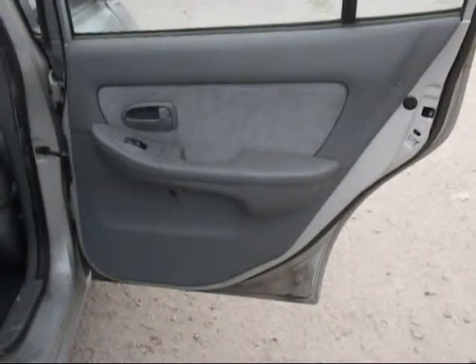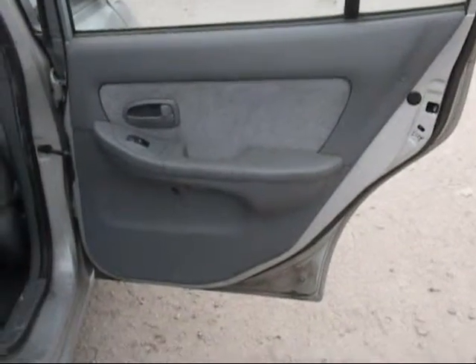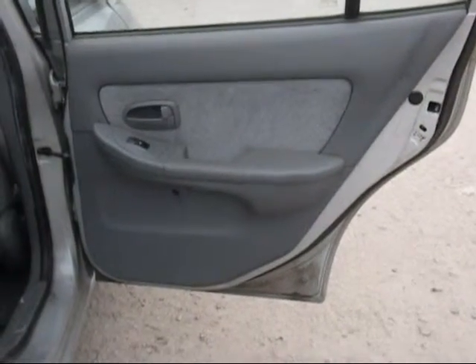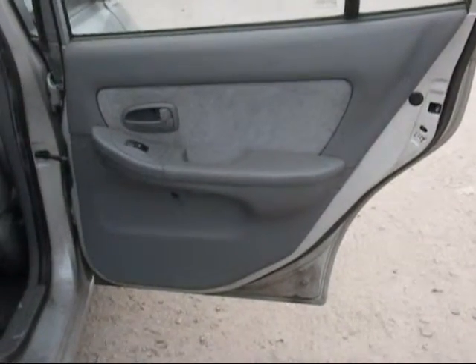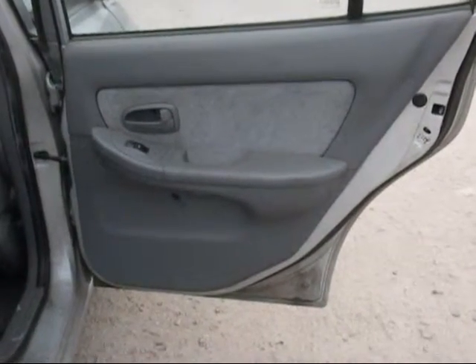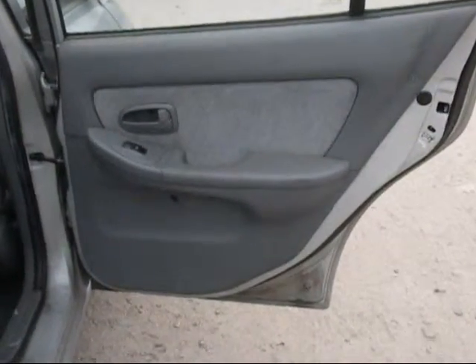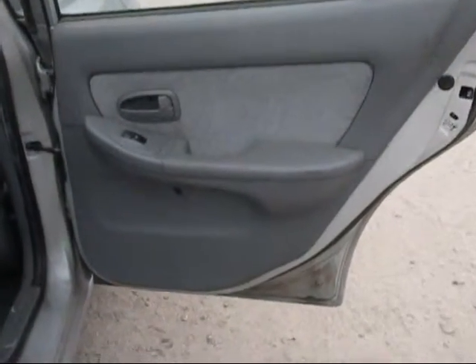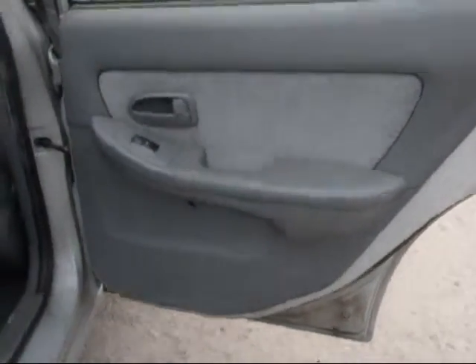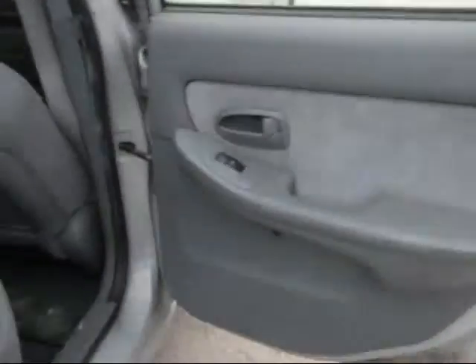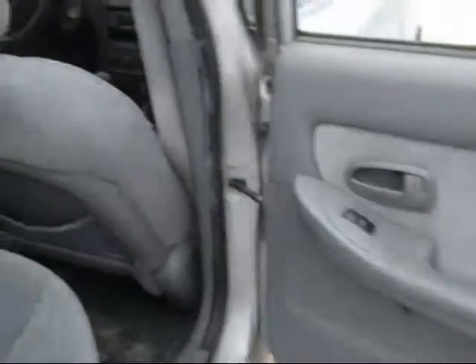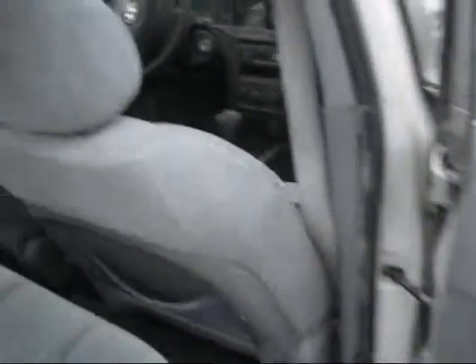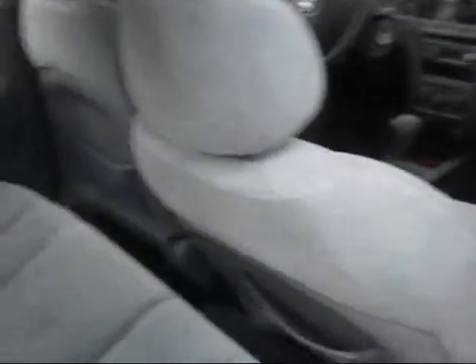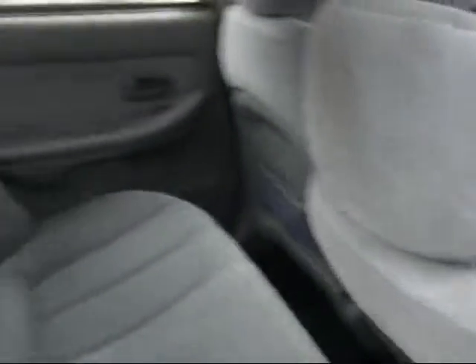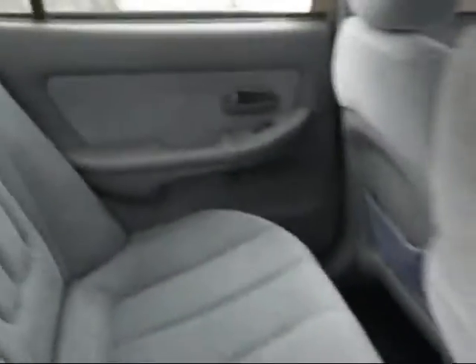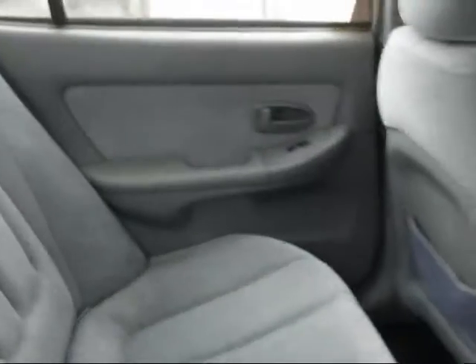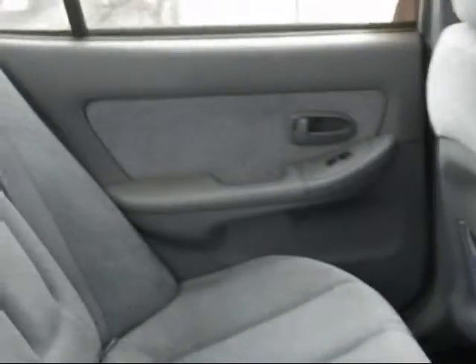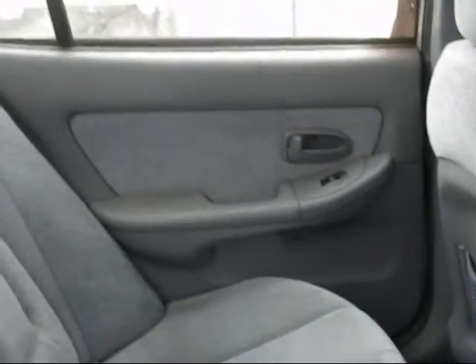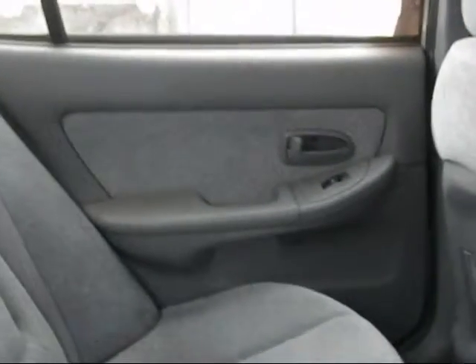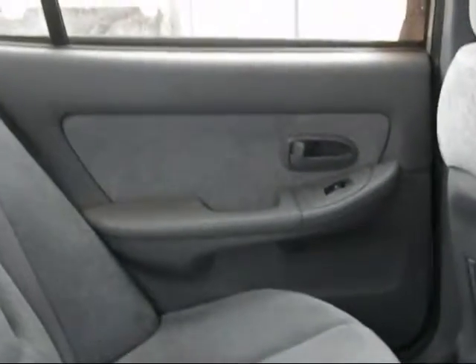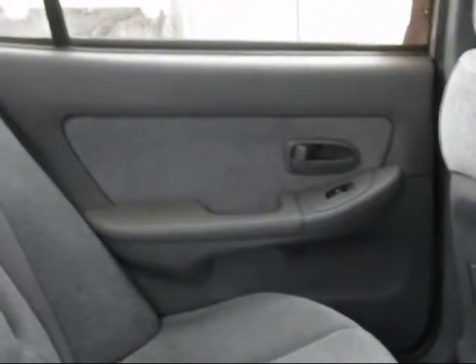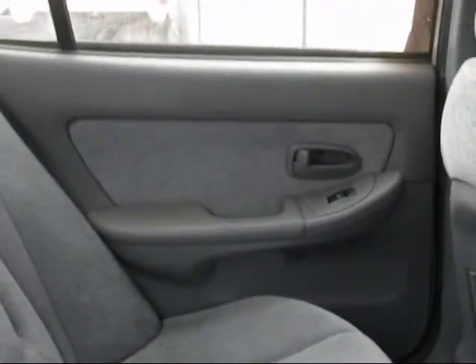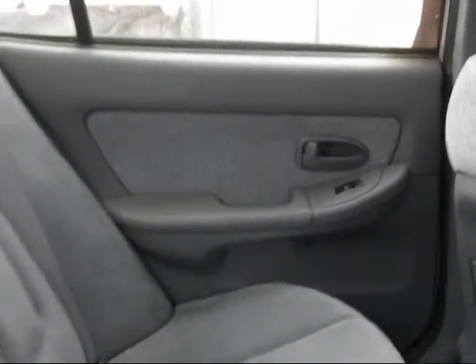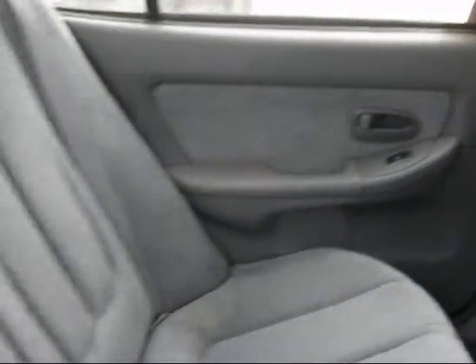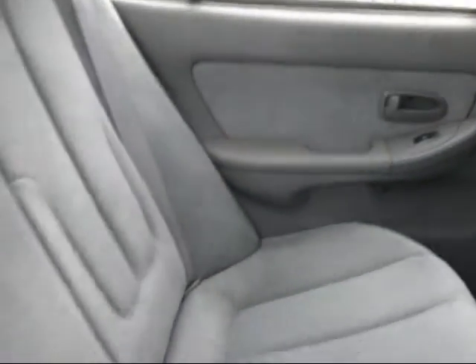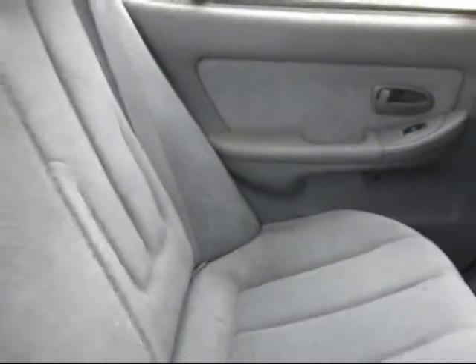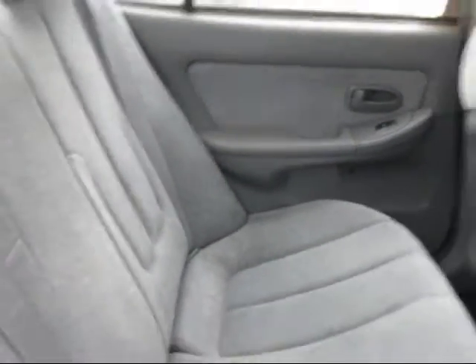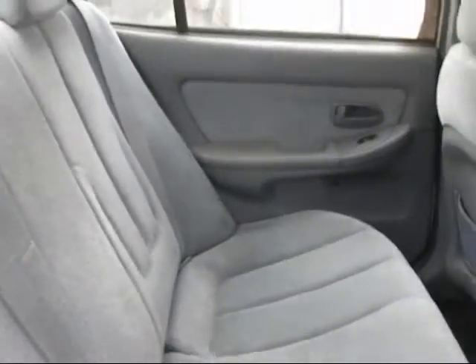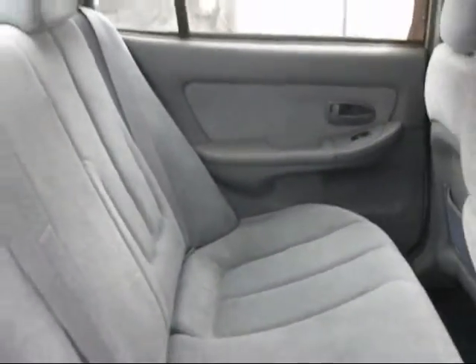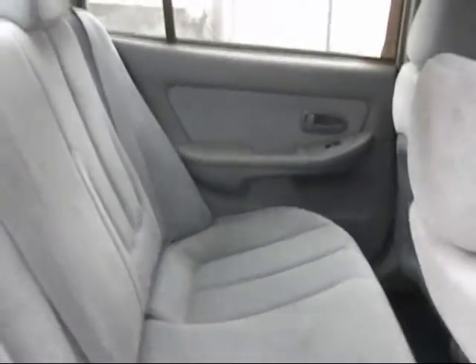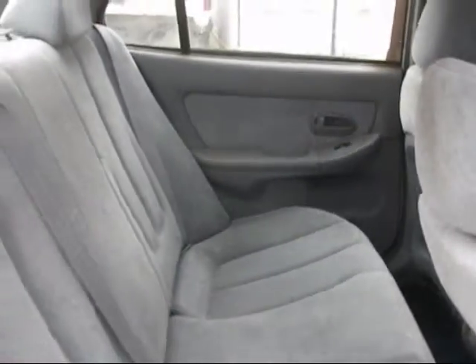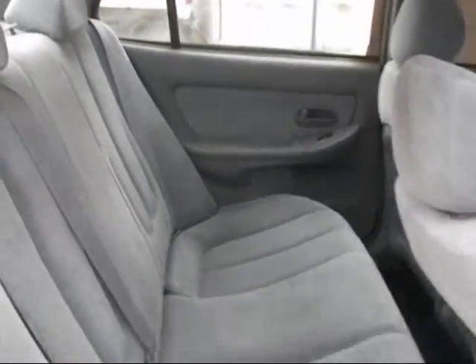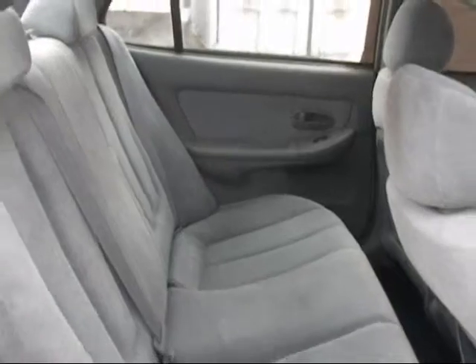The rear passenger door panel is in good condition. The rear driver door panel is in good condition. The back seat is in good condition as well.